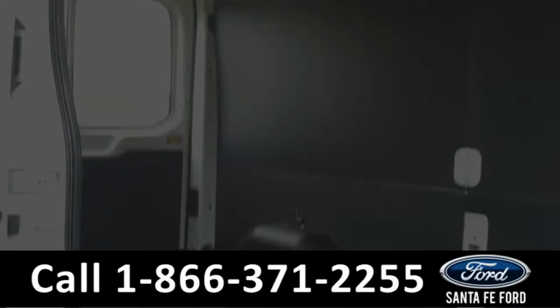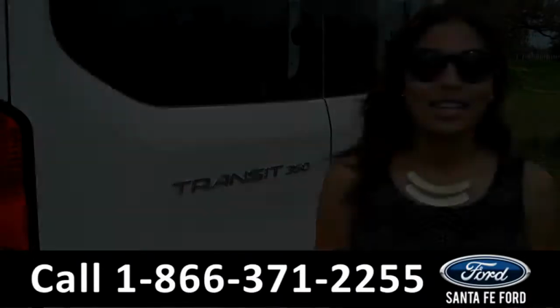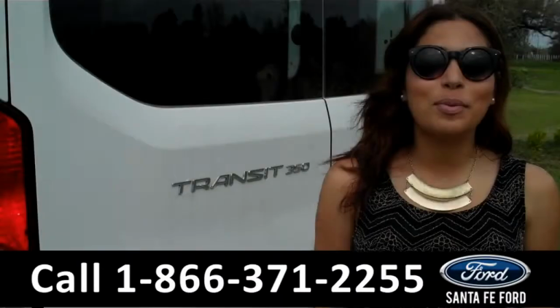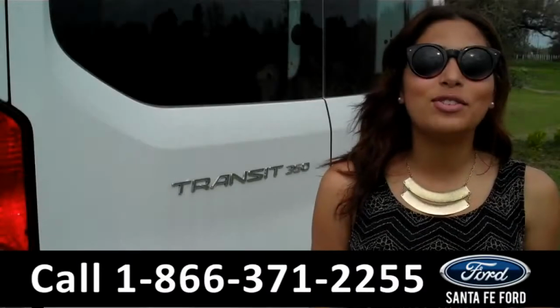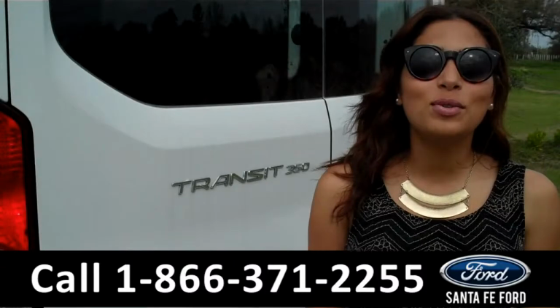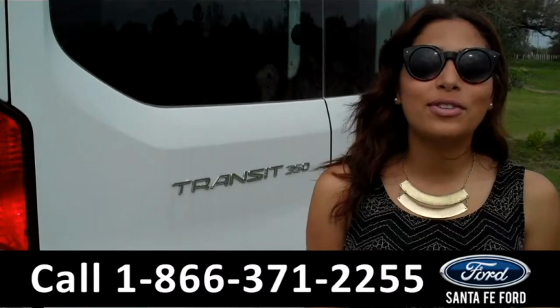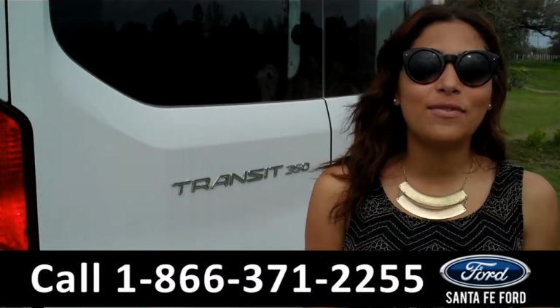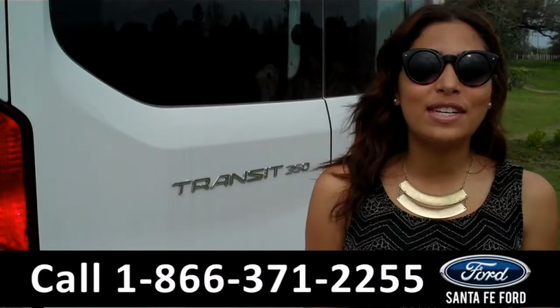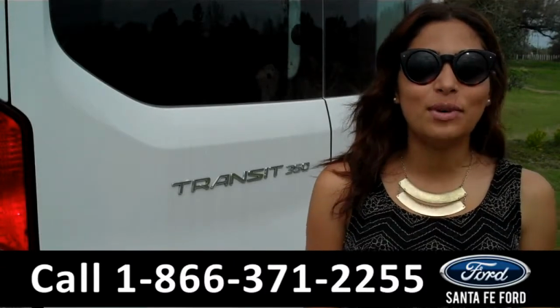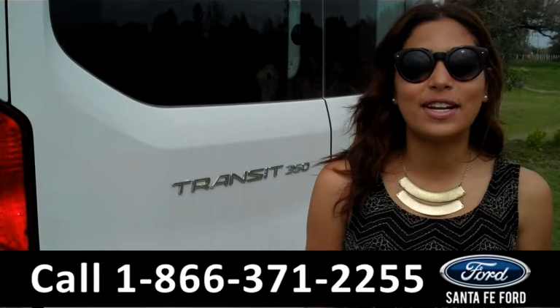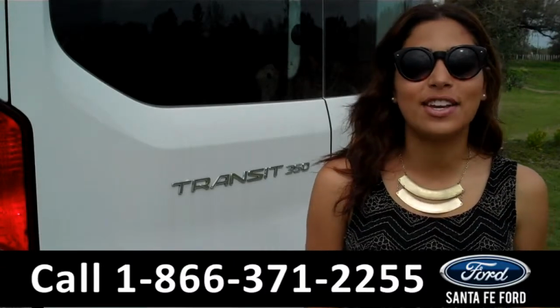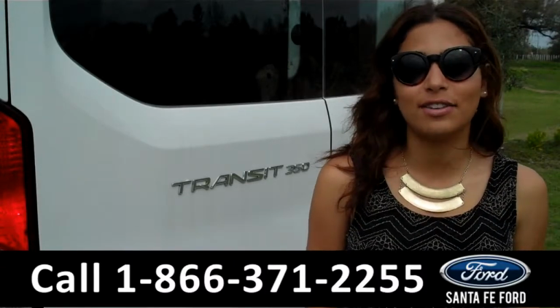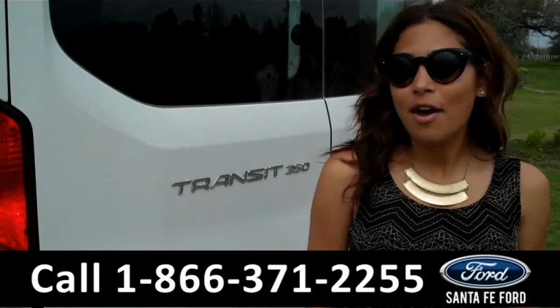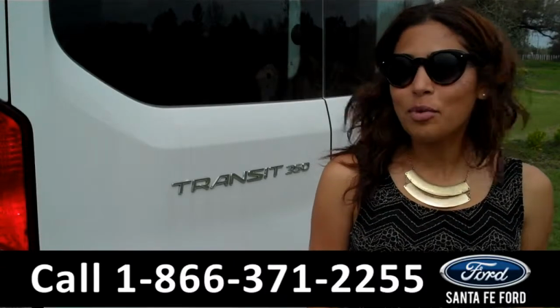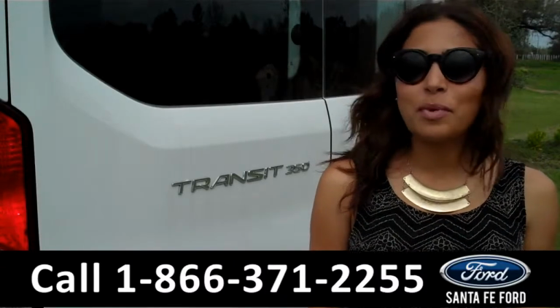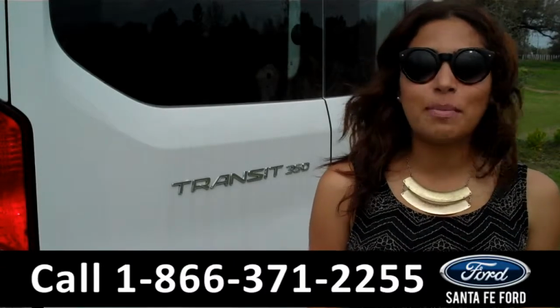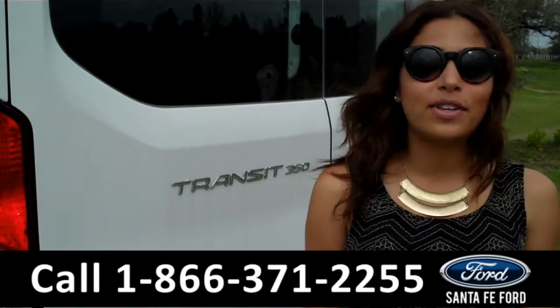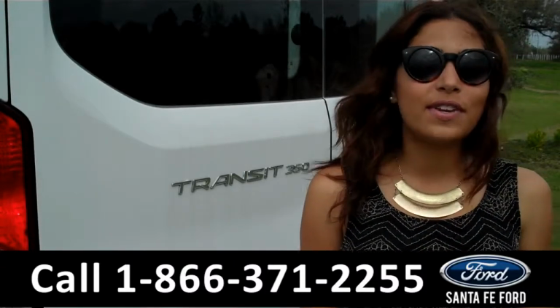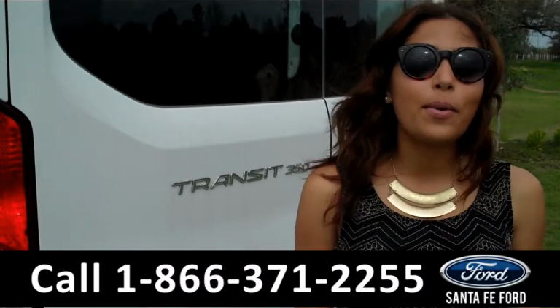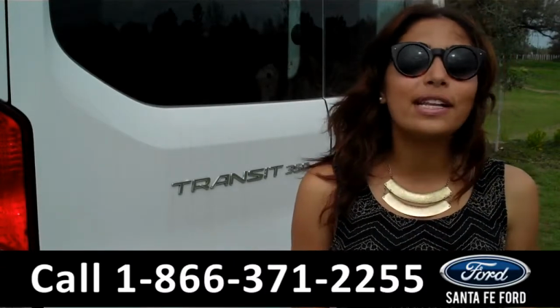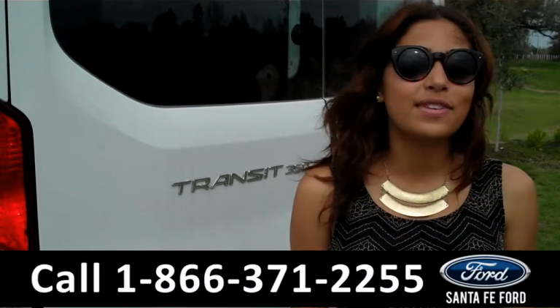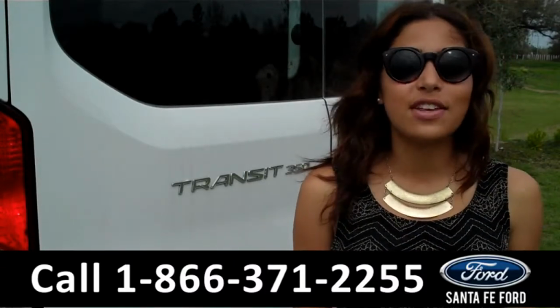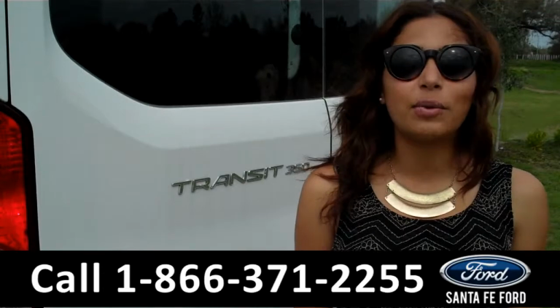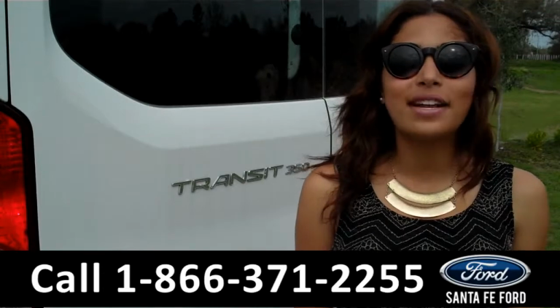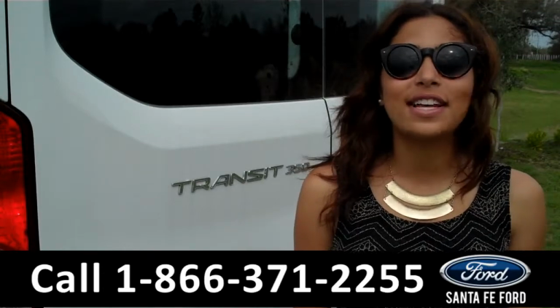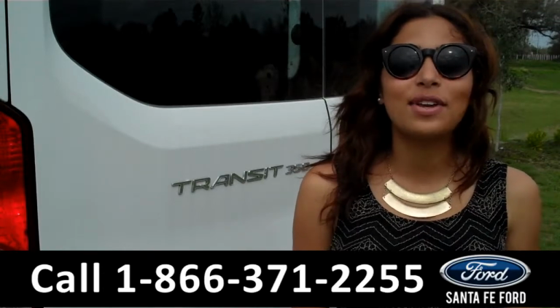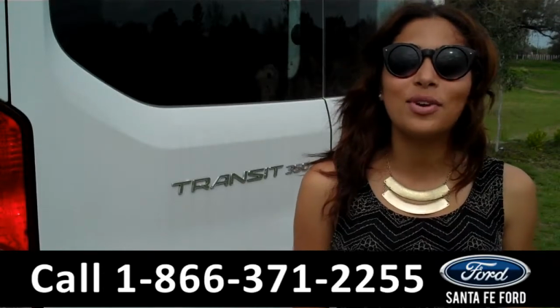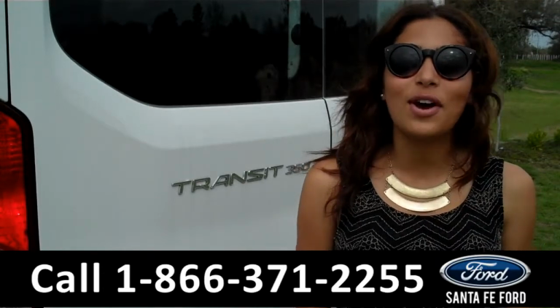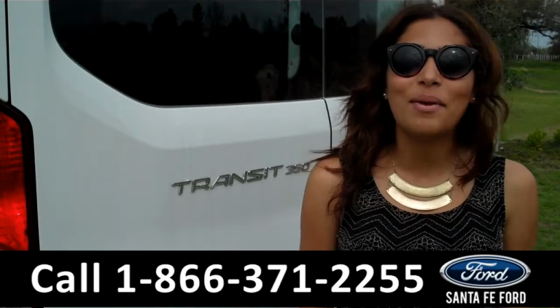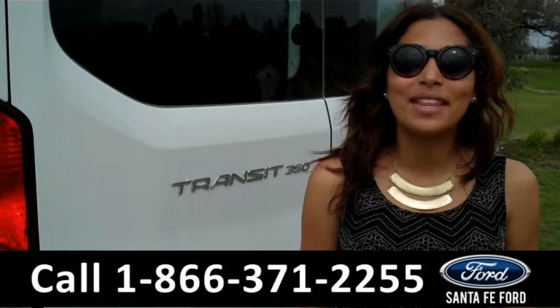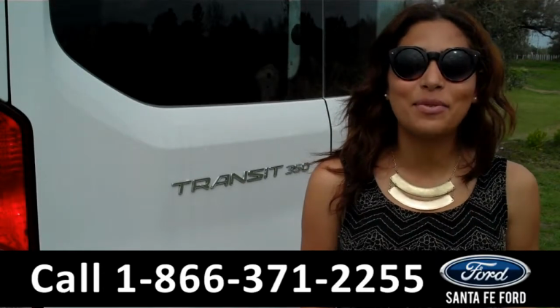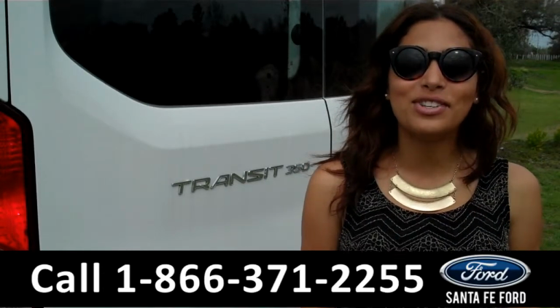That was a brand new 2015 Ford Transit Connect. For more information about this vehicle, please visit us on the web at SantaFeFord.com. Thanks for watching.